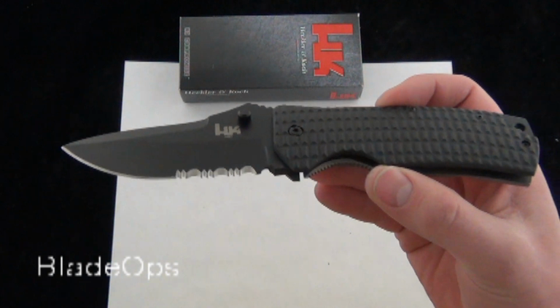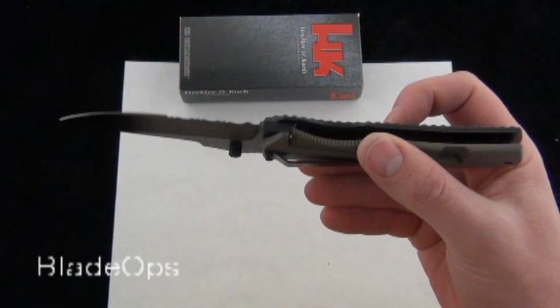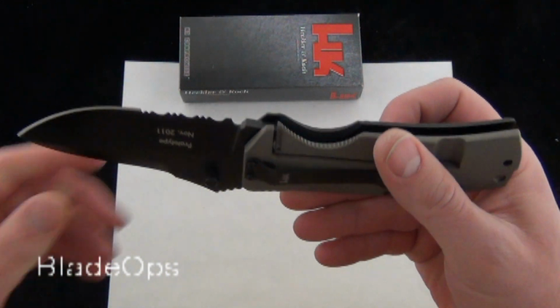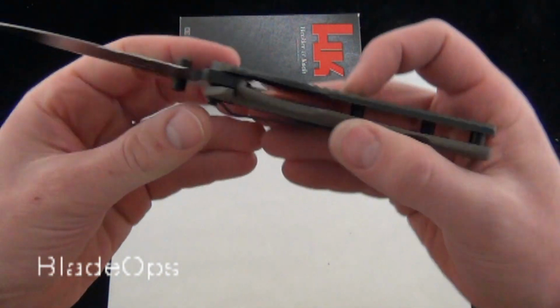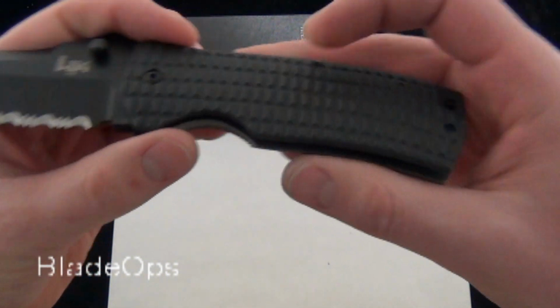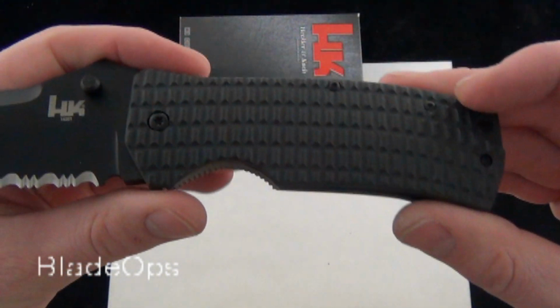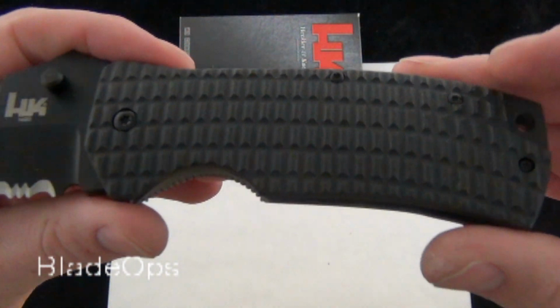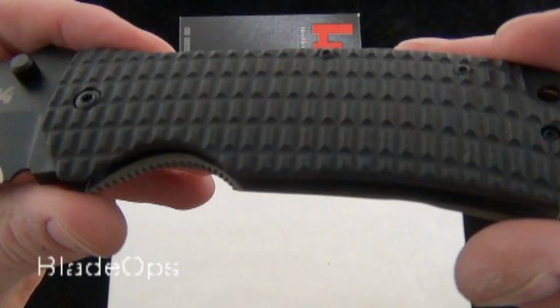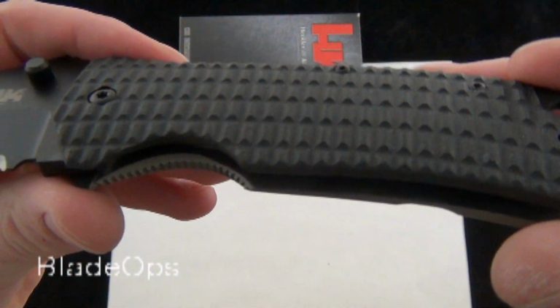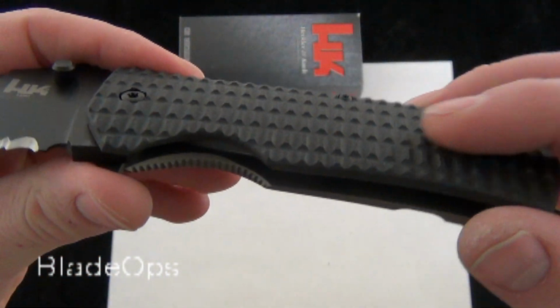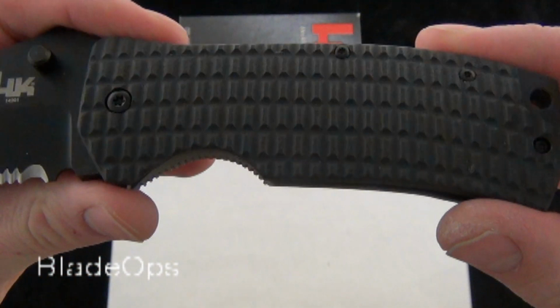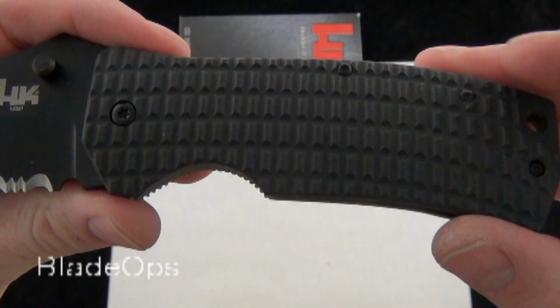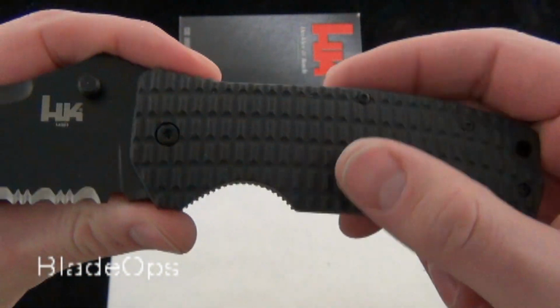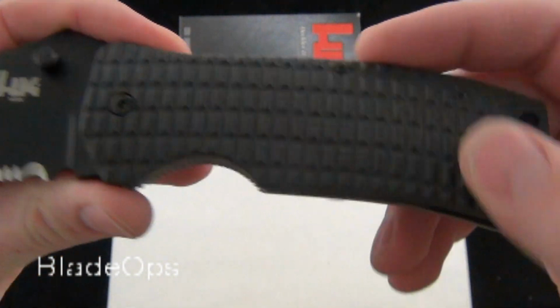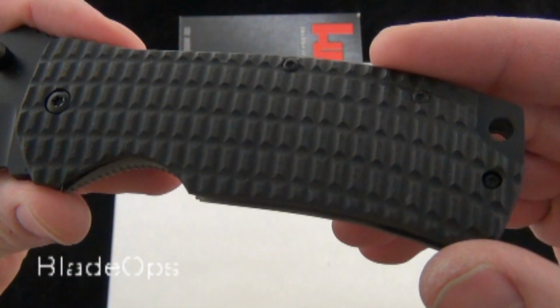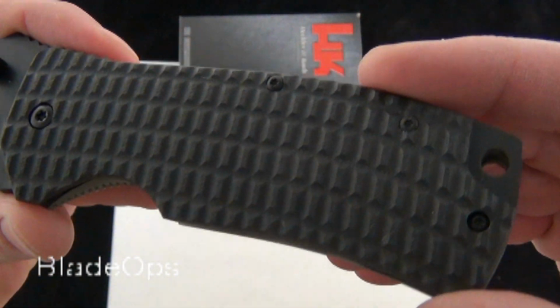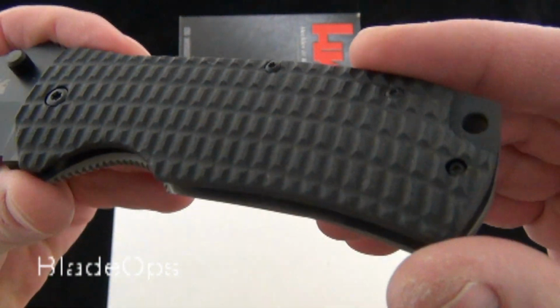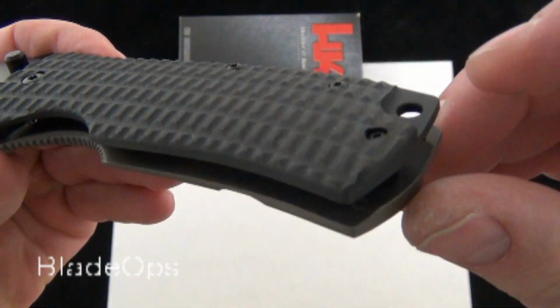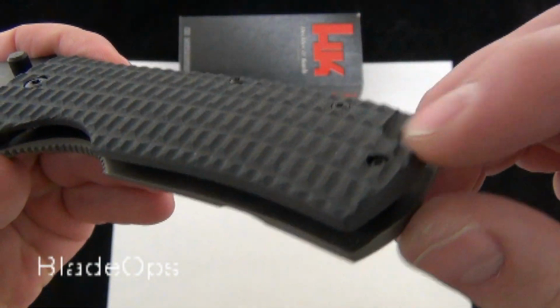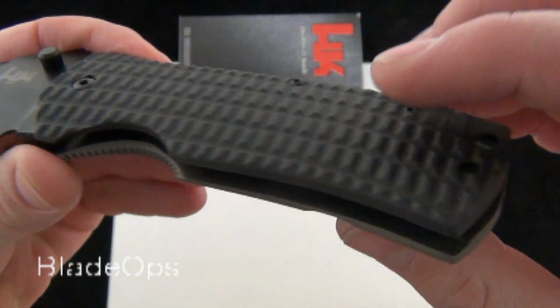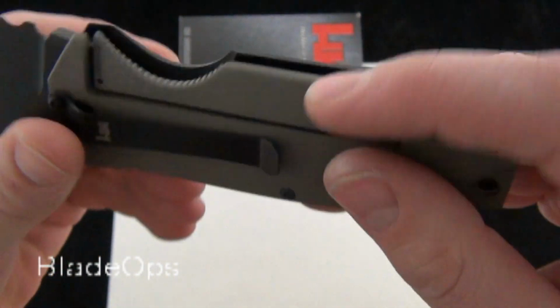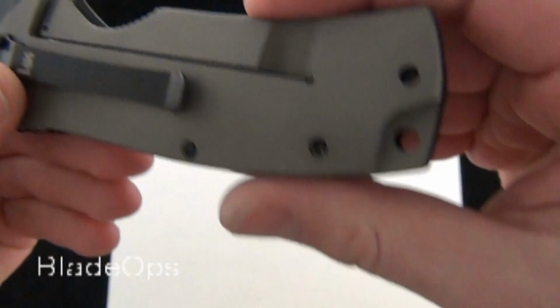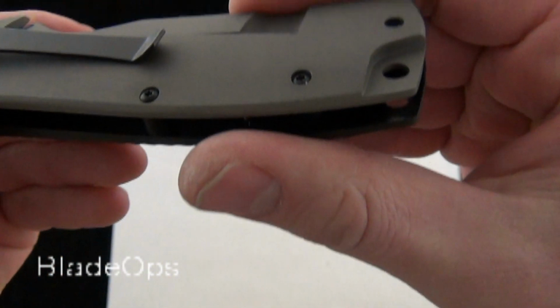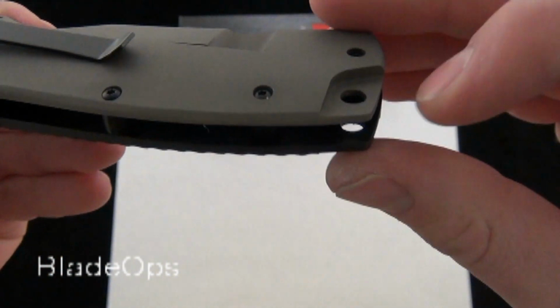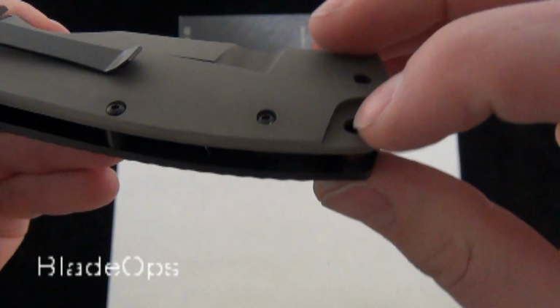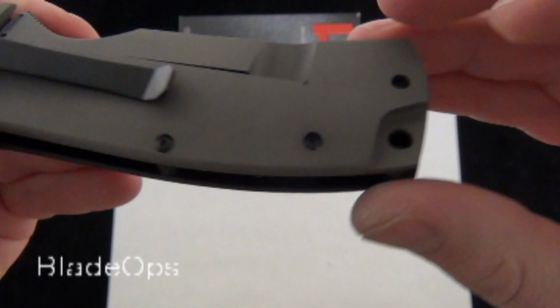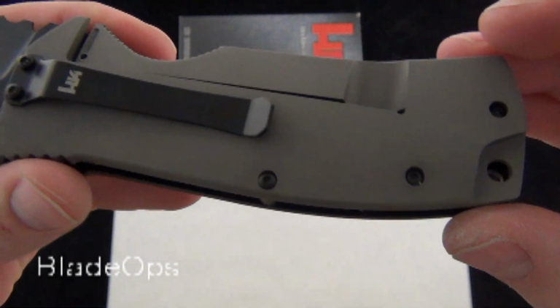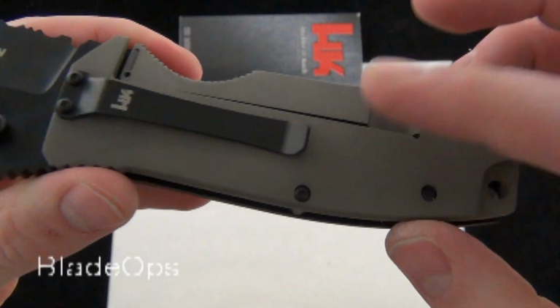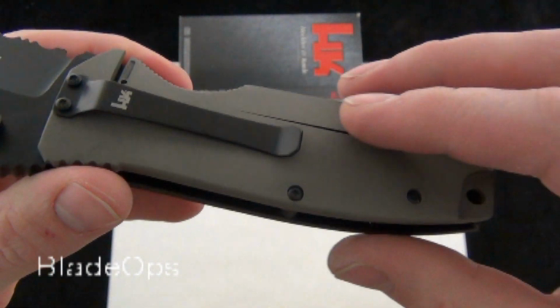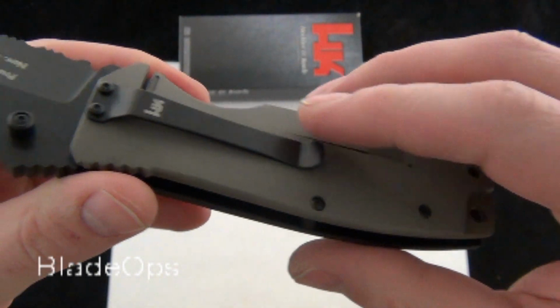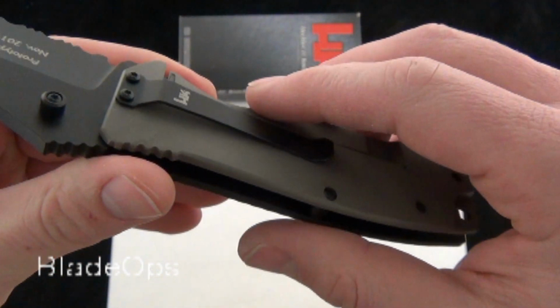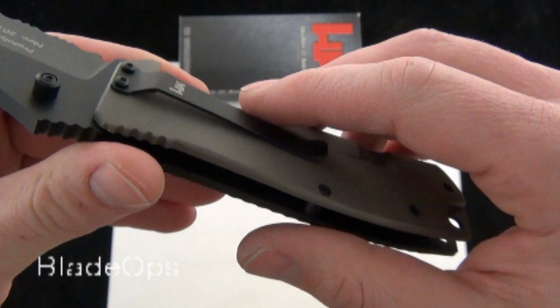It is a manual folder. You'll notice right off the bat the very distinct G10 top scale, this texturing, kind of a little cut out for the lanyard hole, and they match that milling on the back with the titanium scale. Very cool.